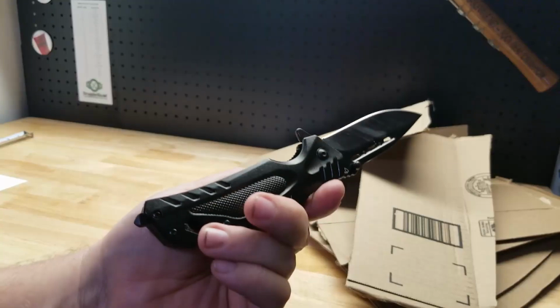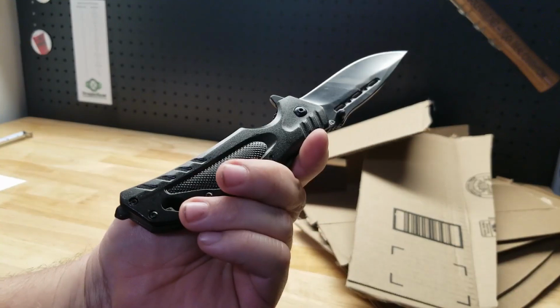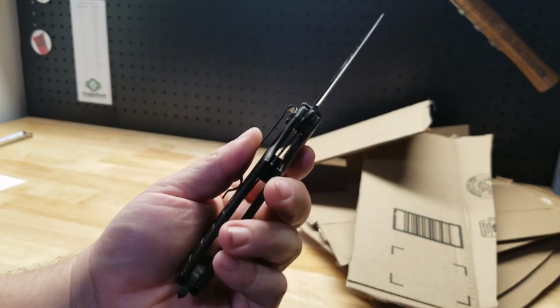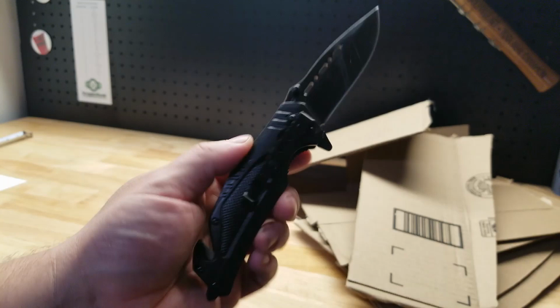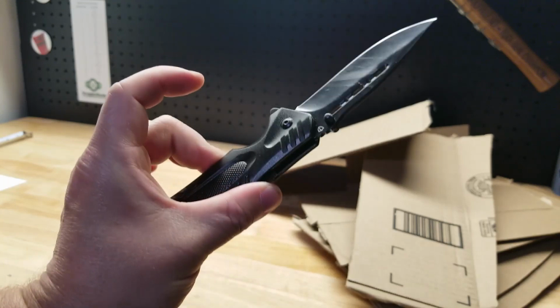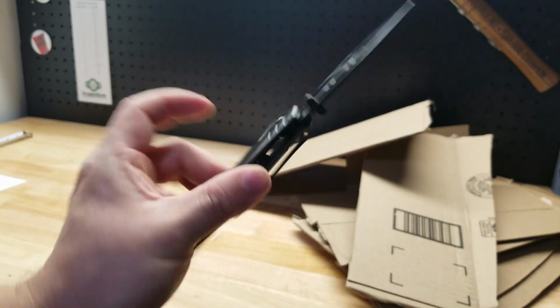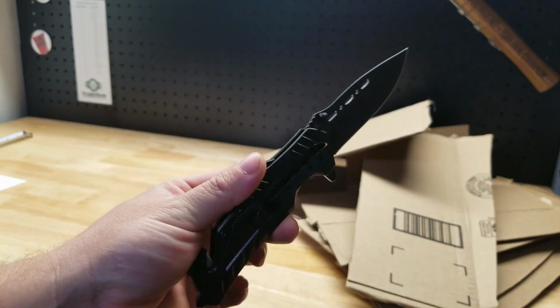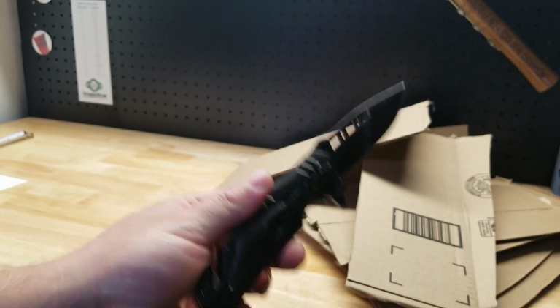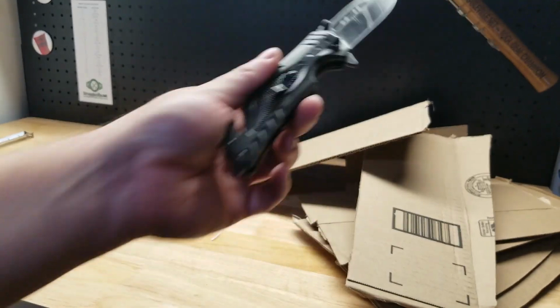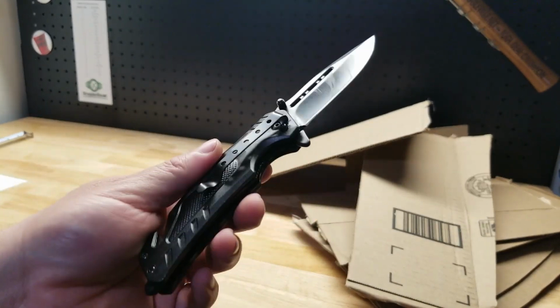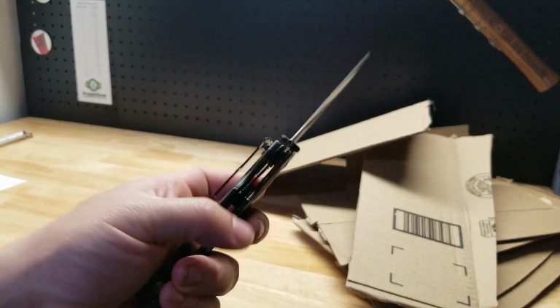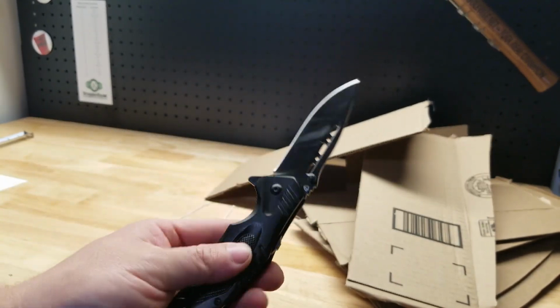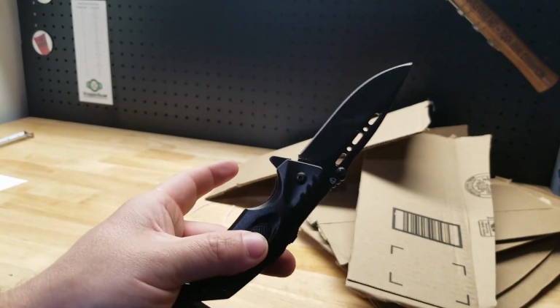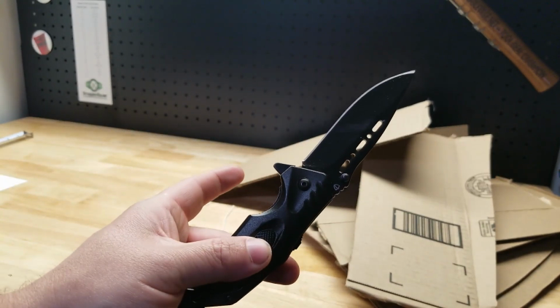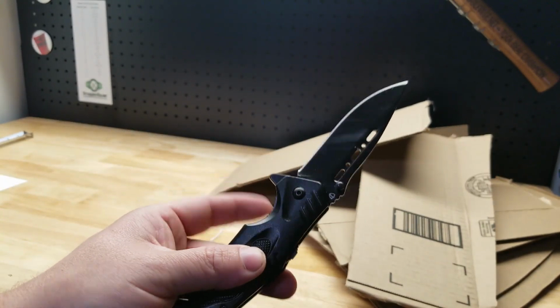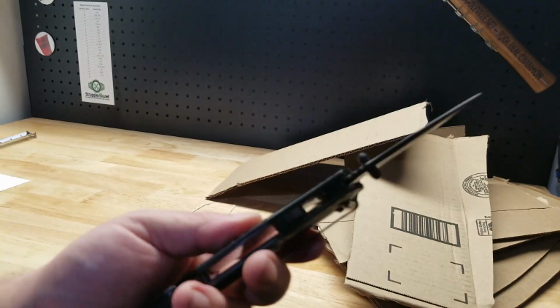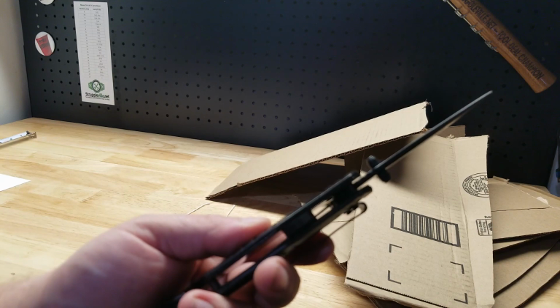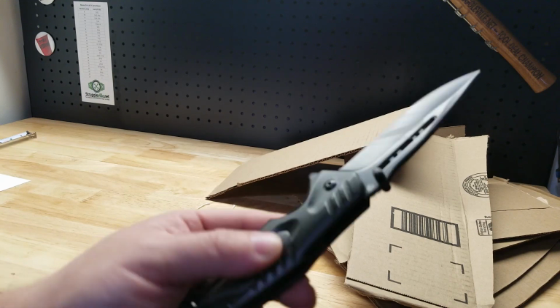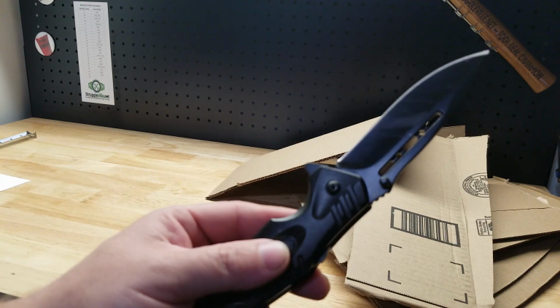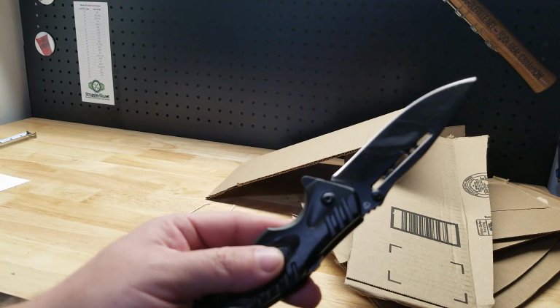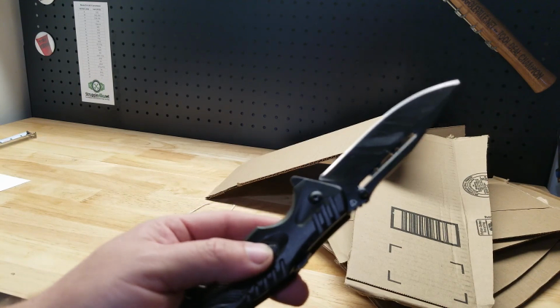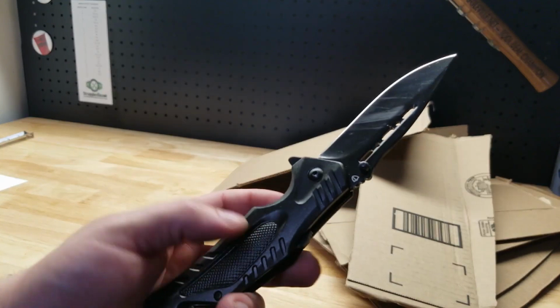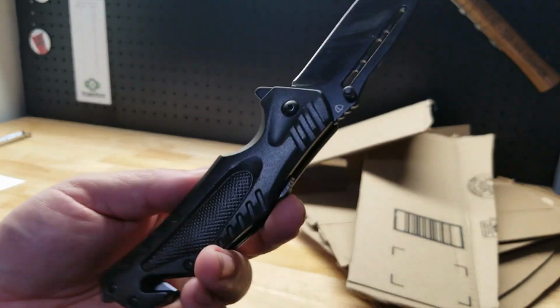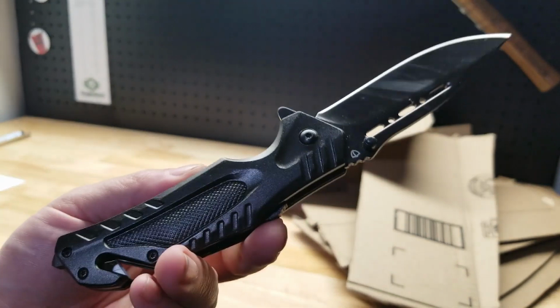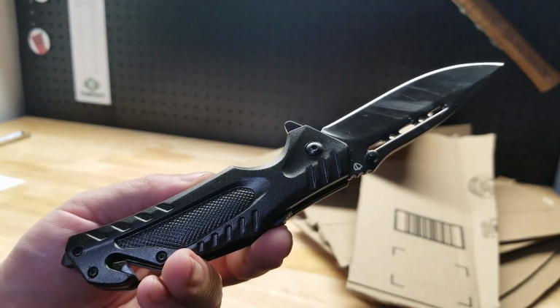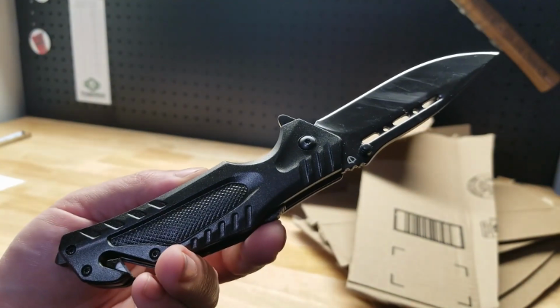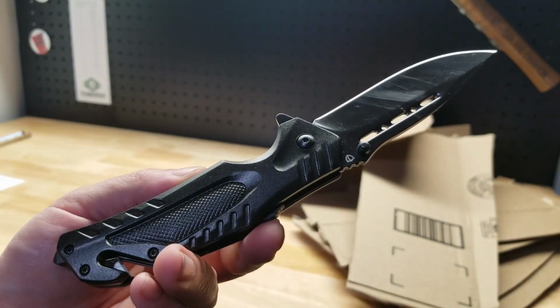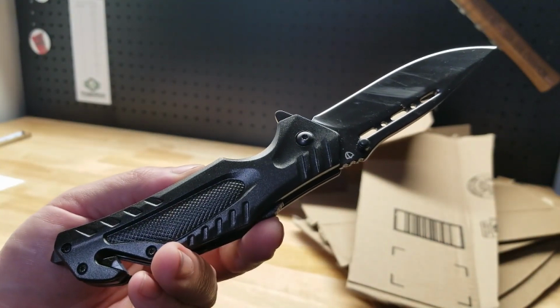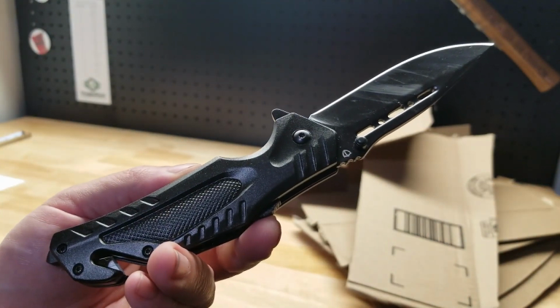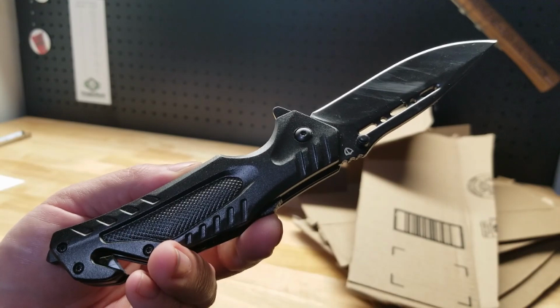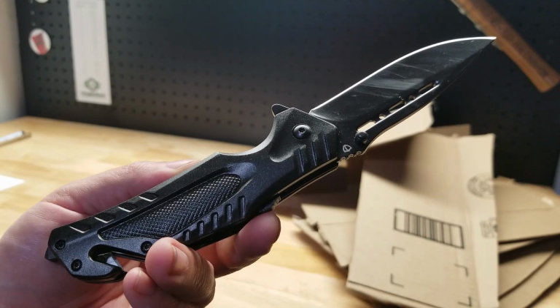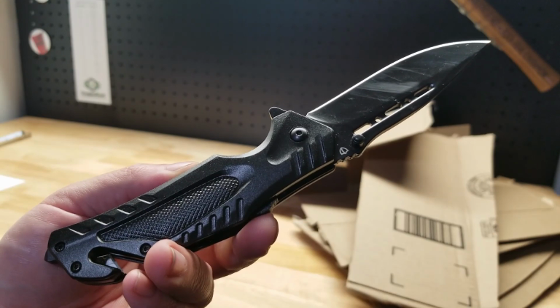Not too bad, huh guys? So there it is — your Jealous spring-assisted folding knife. Thanks for watching.